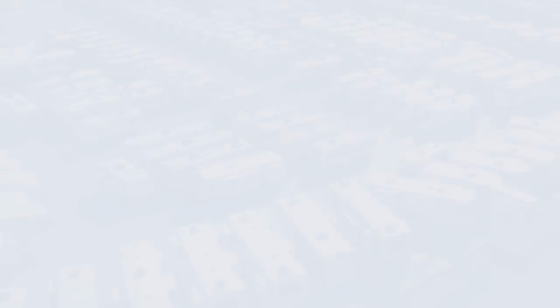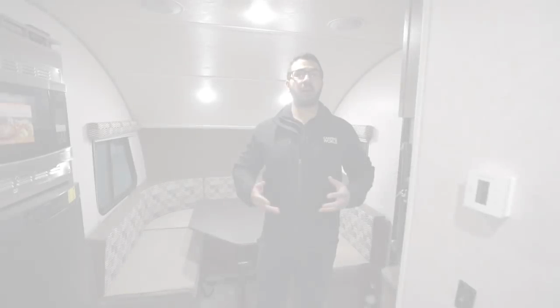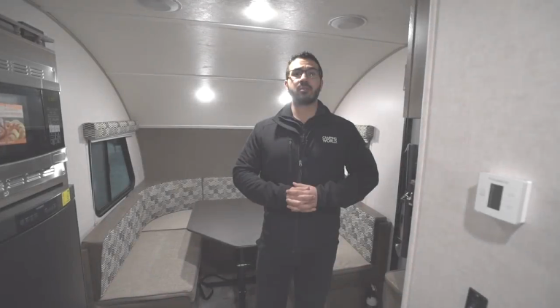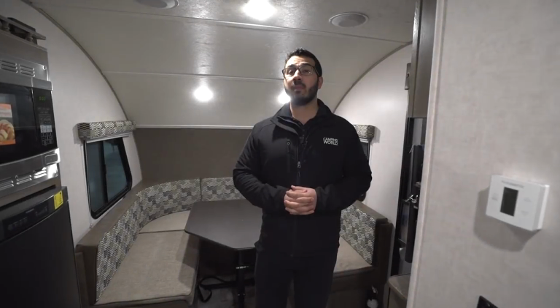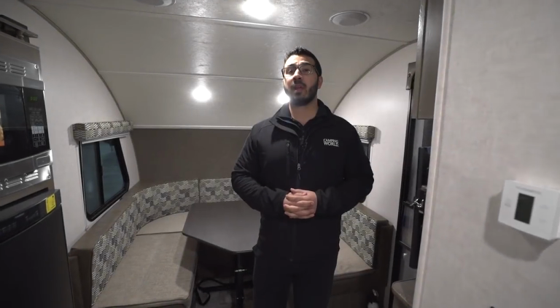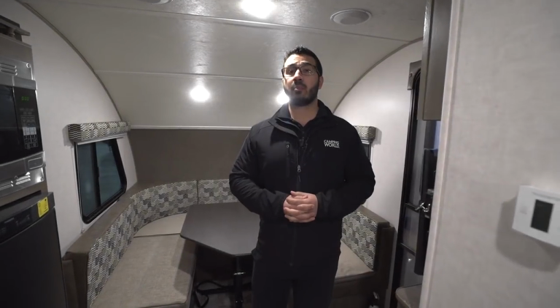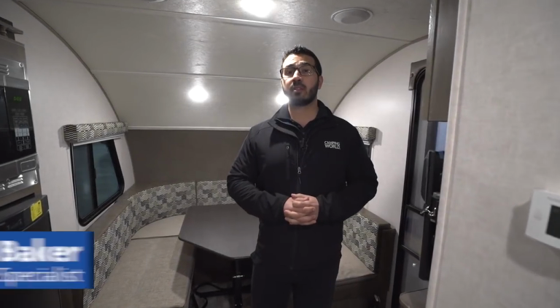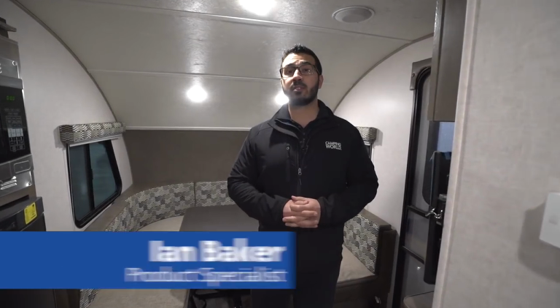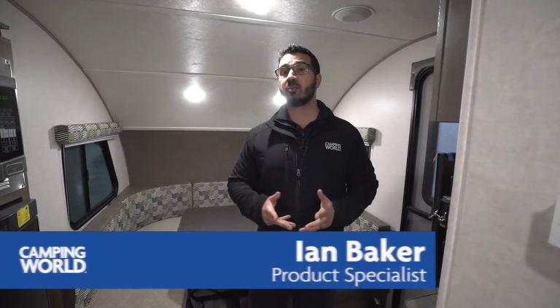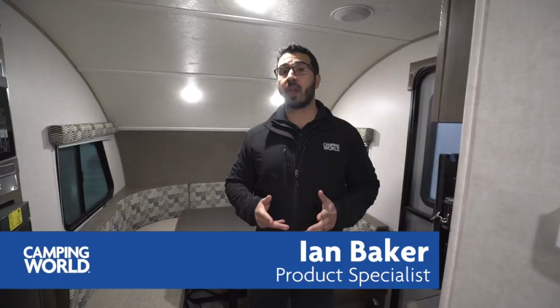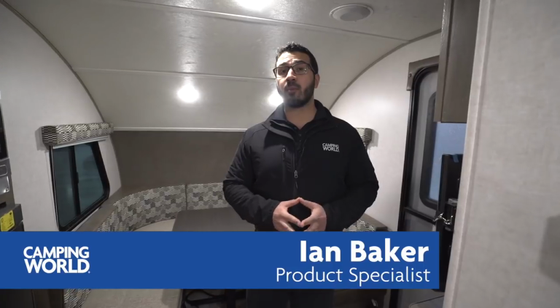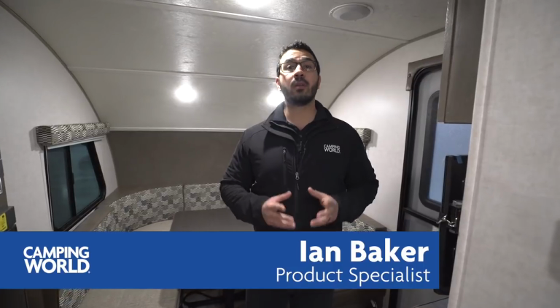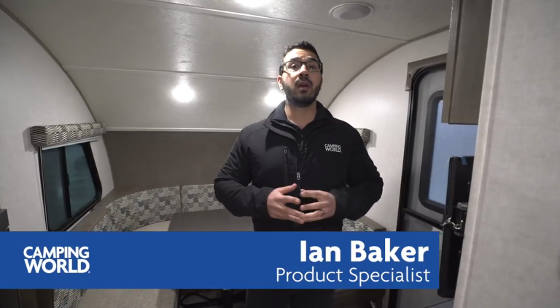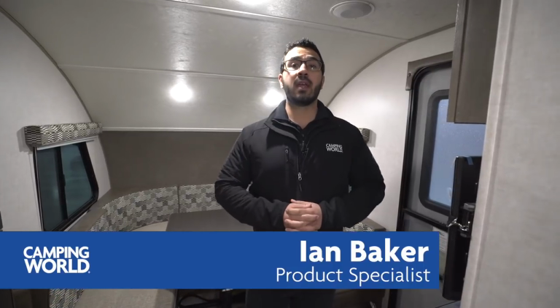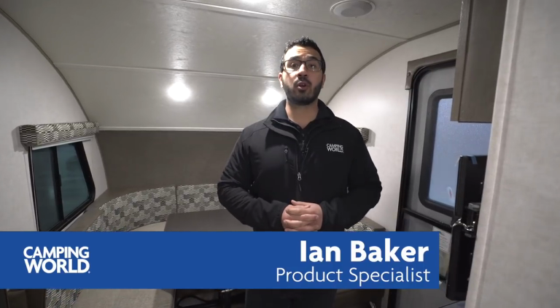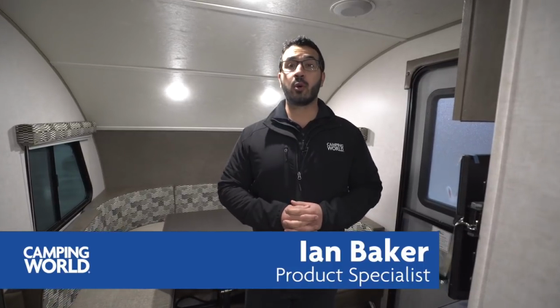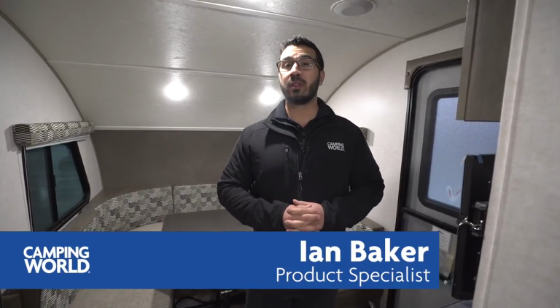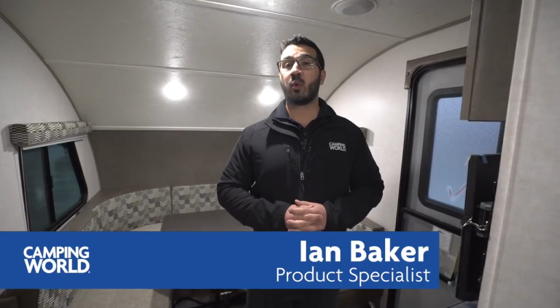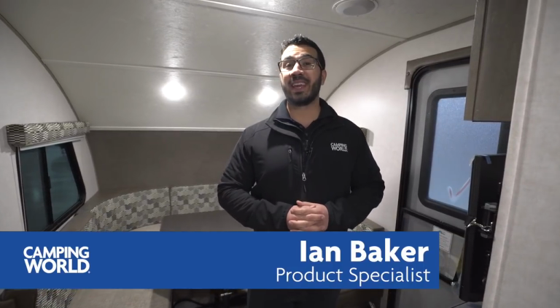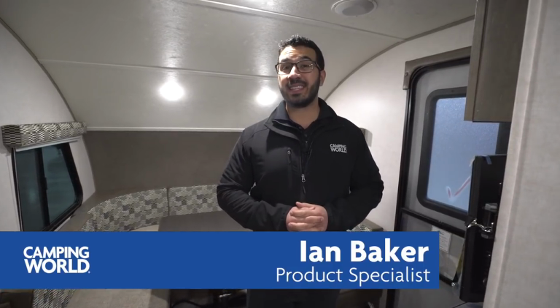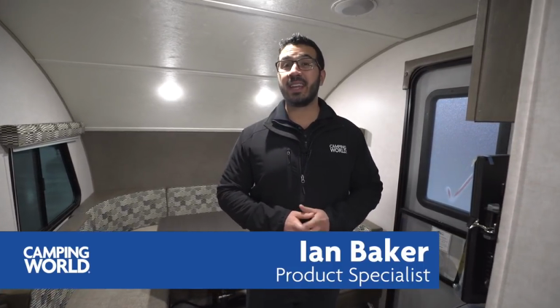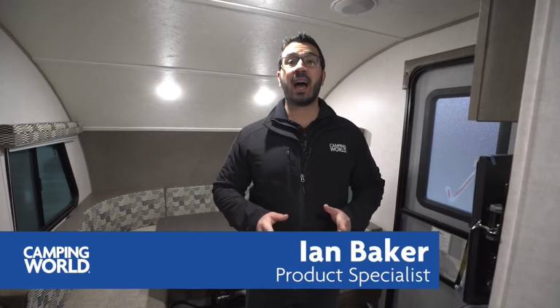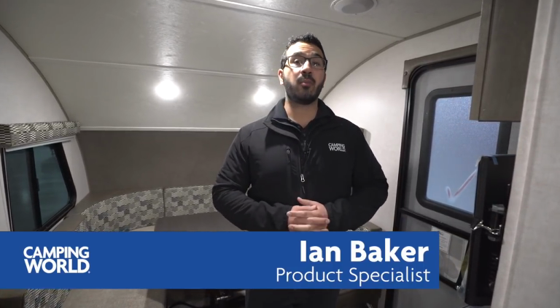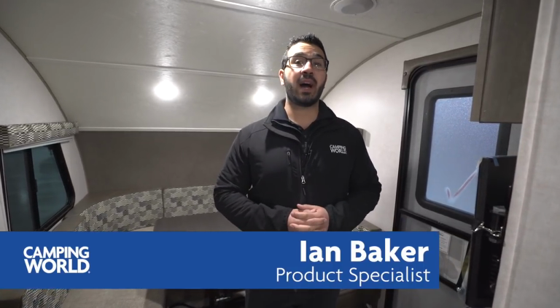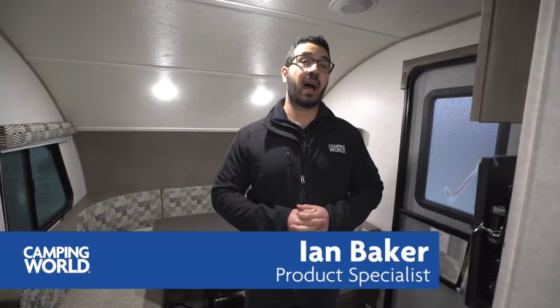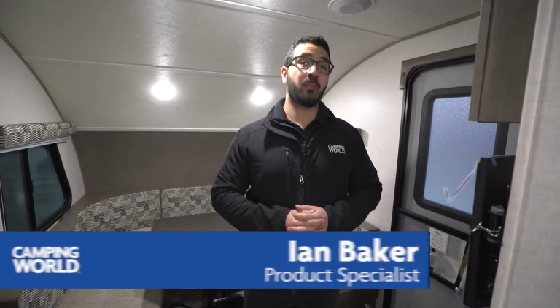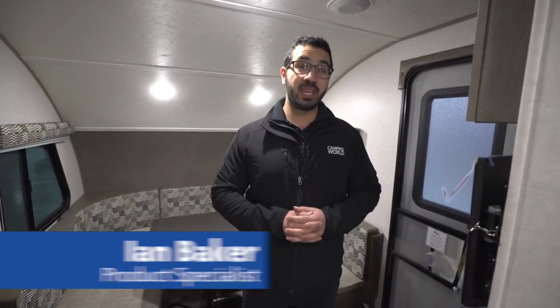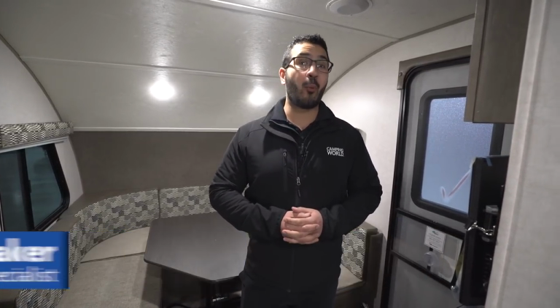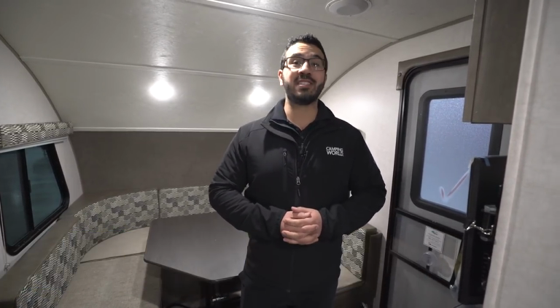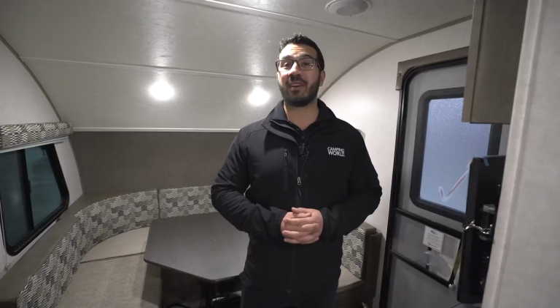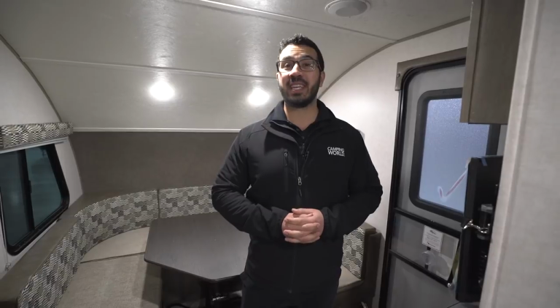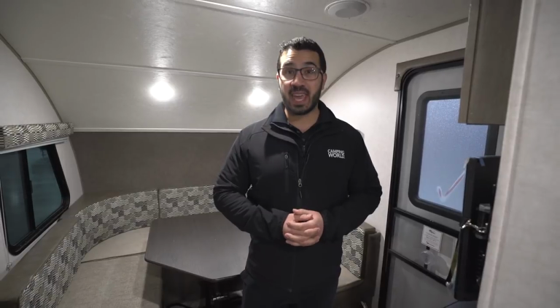Hi folks, I'm Ian Baker, the product specialist with Camping World, and today we're going to go over the 2018 R-Pod RP178.